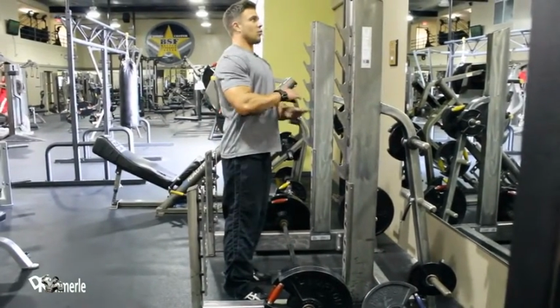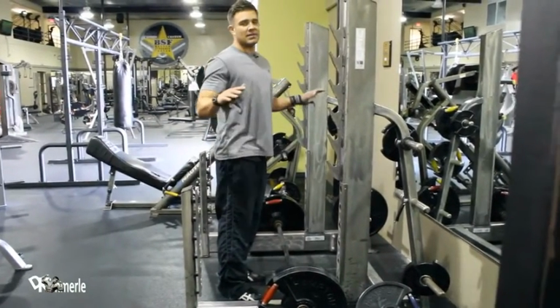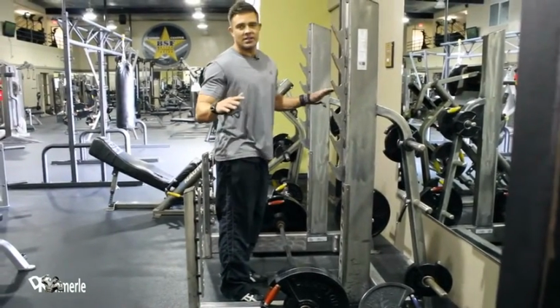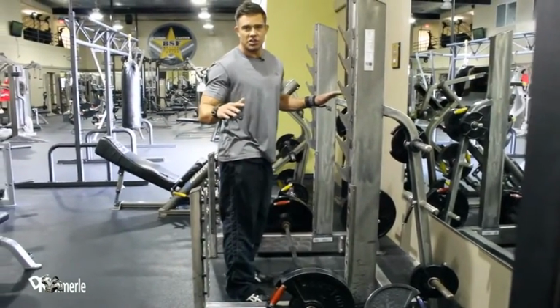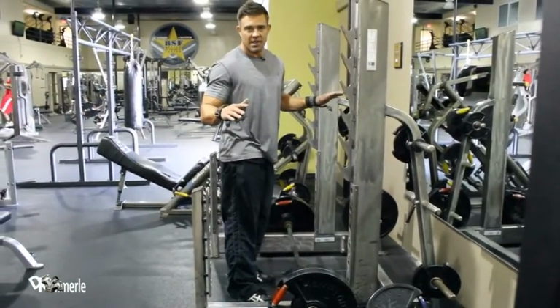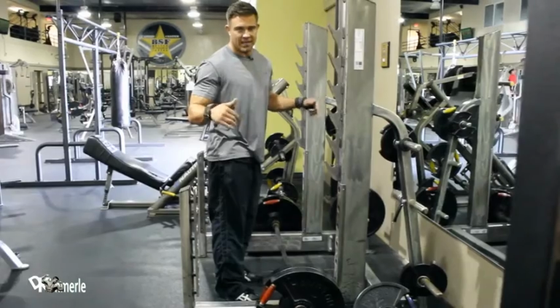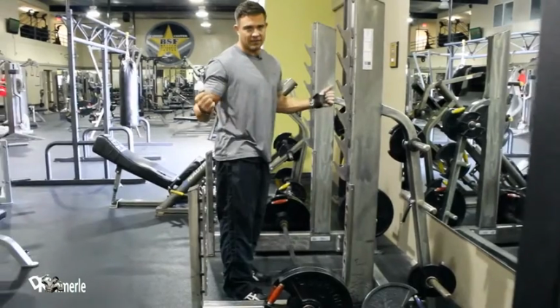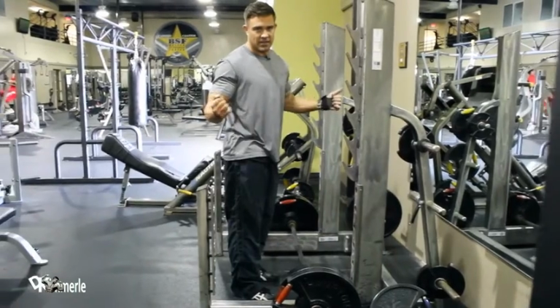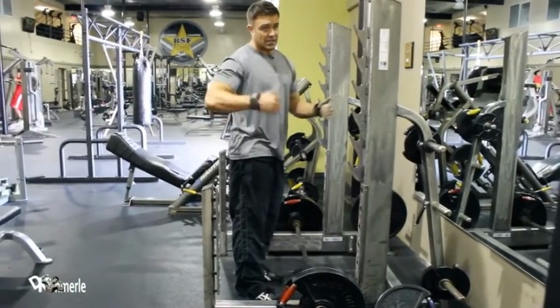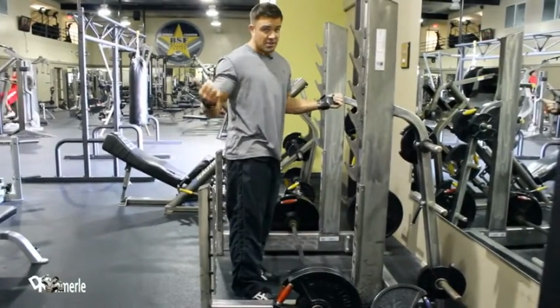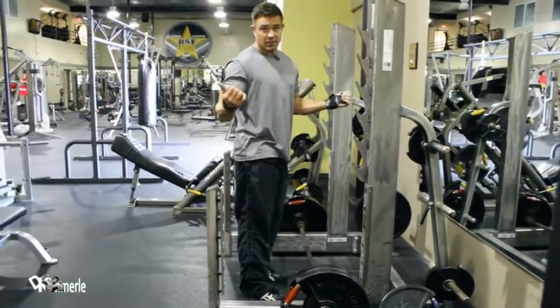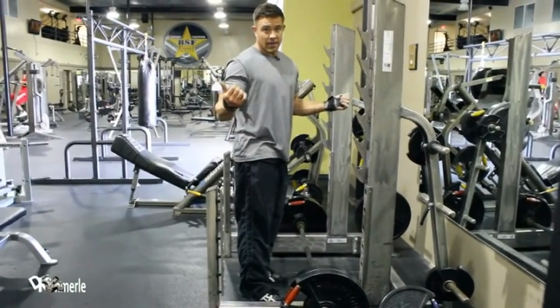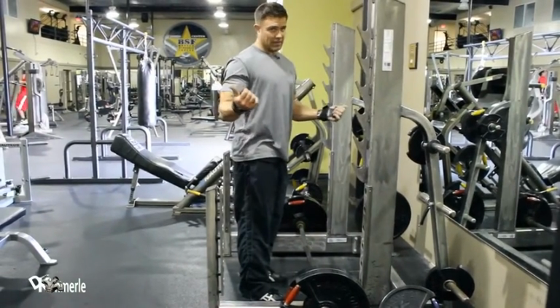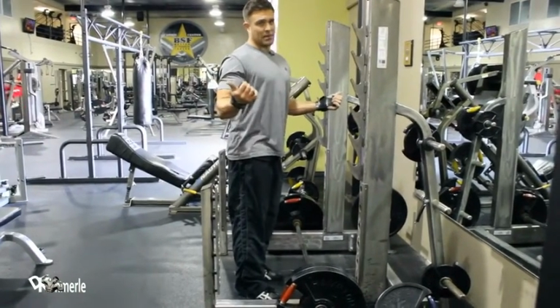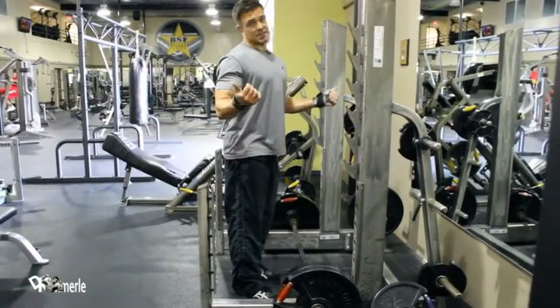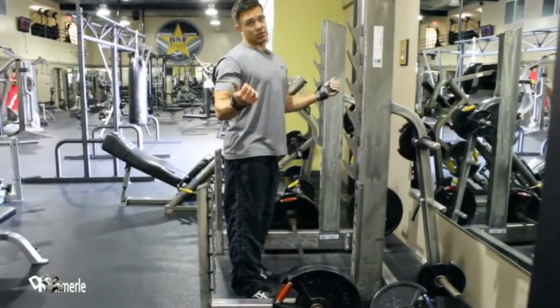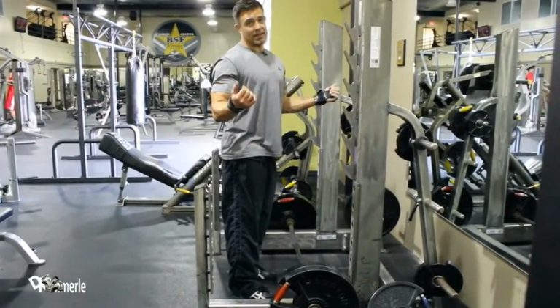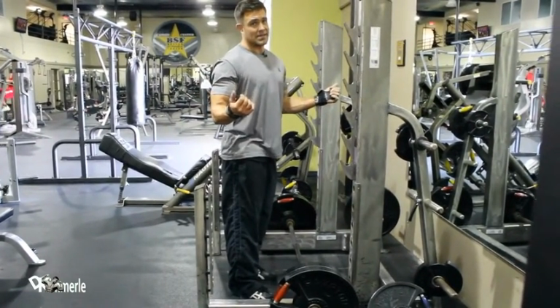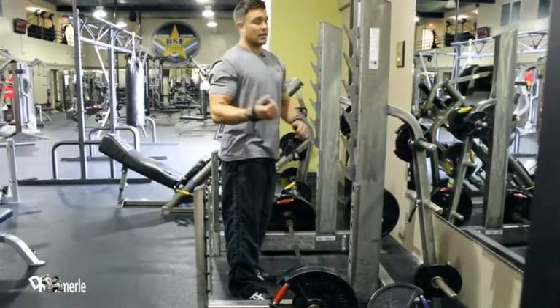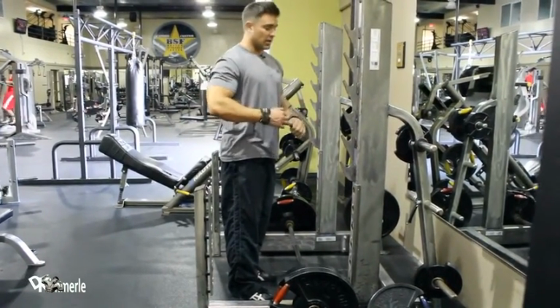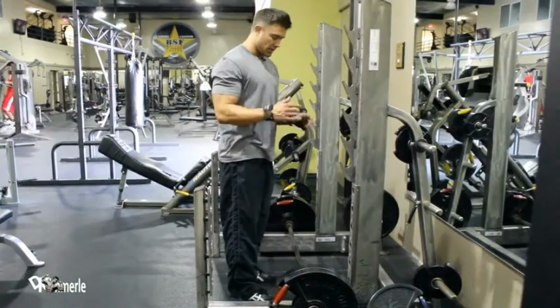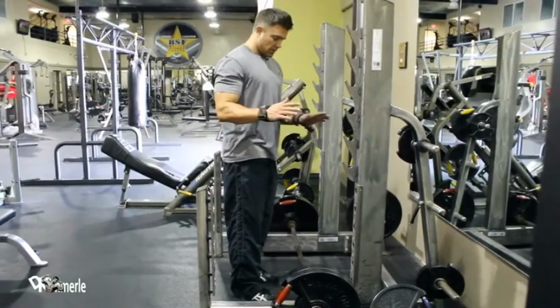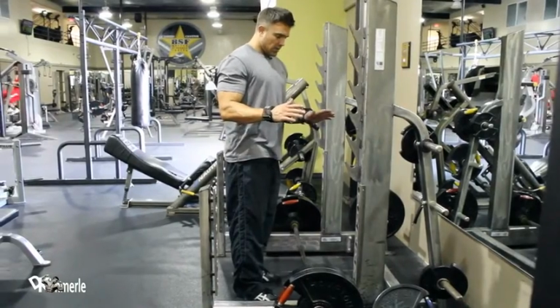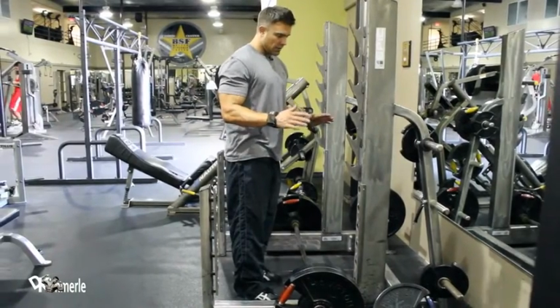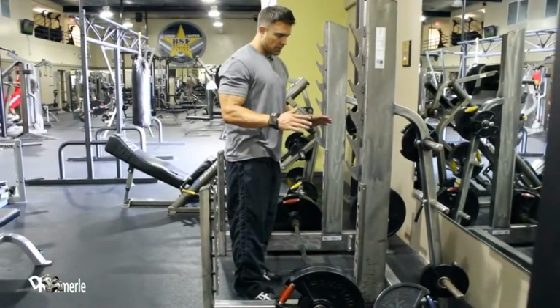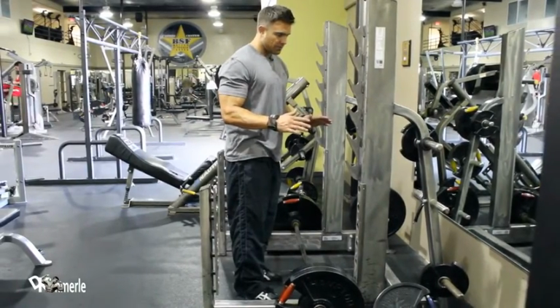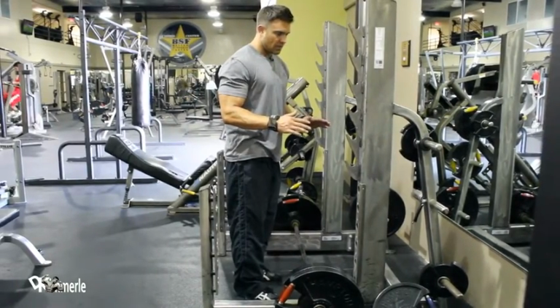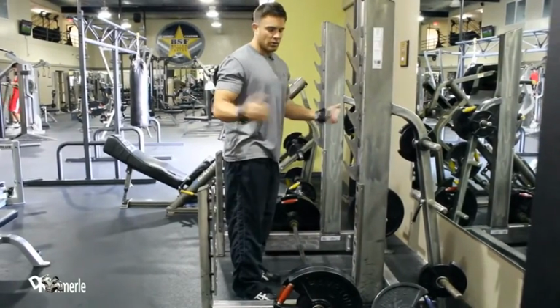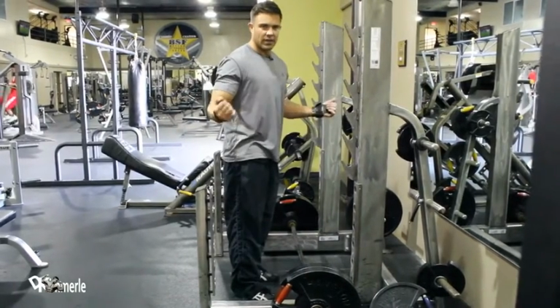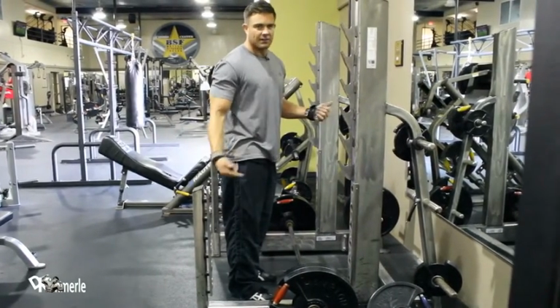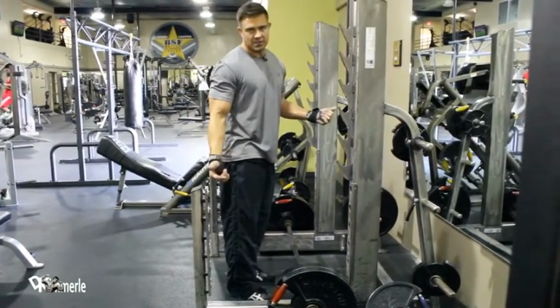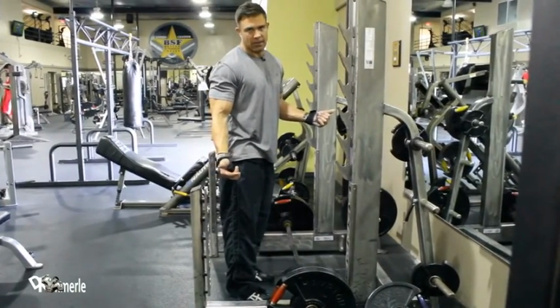I'm wording it that way because I don't want you to be scared. That's what it feels like — it doesn't actually rip. I haven't had one rip out yet, I don't know anybody that has, but there's no other way to word it. It's gonna feel like it's gonna rip out.